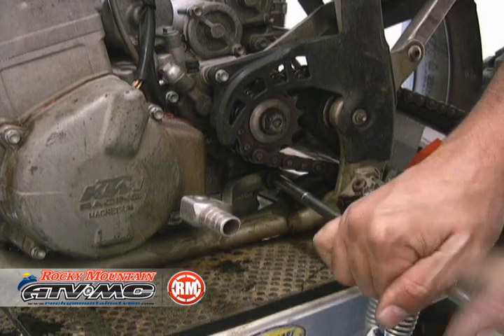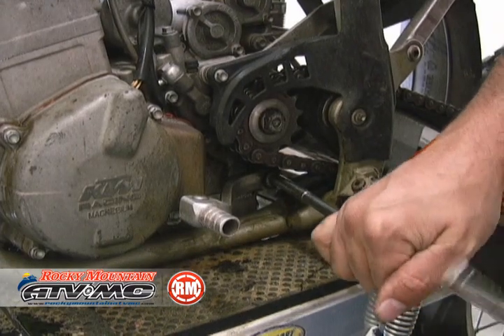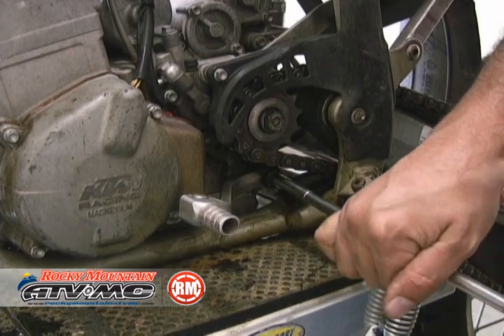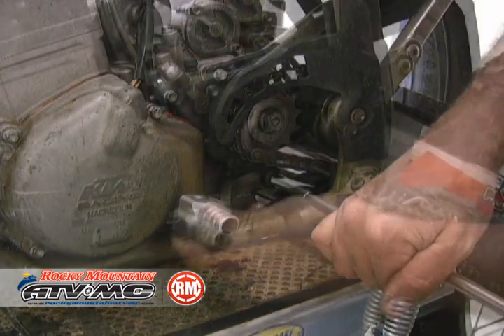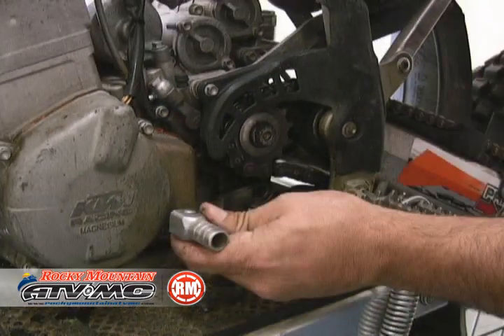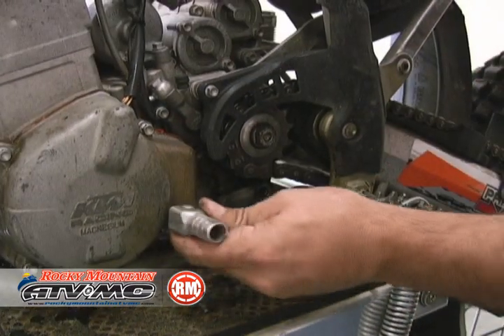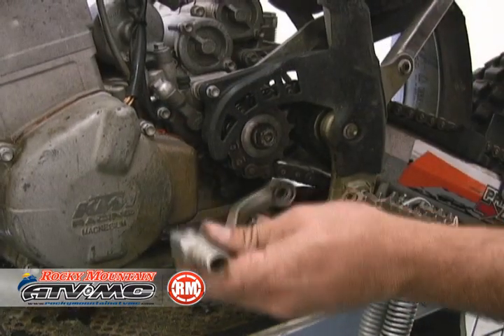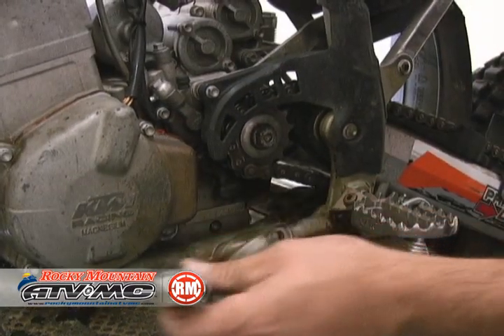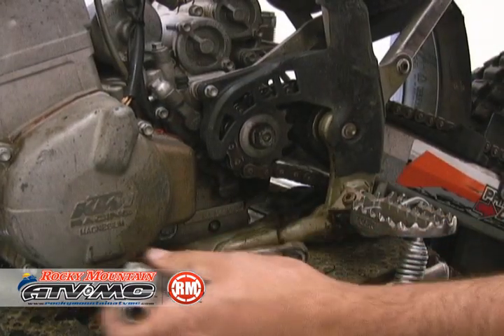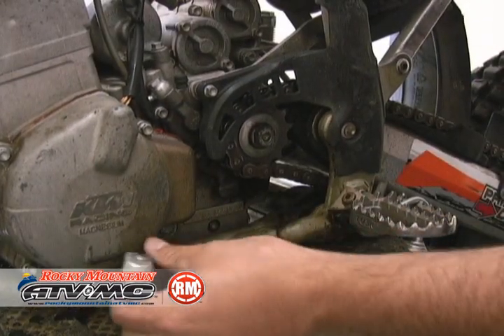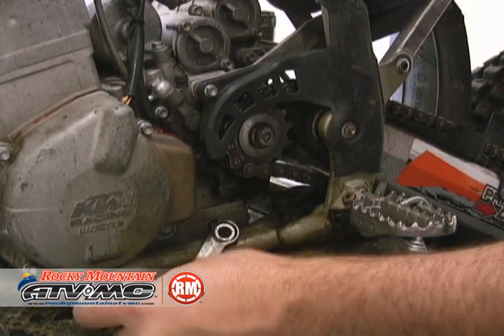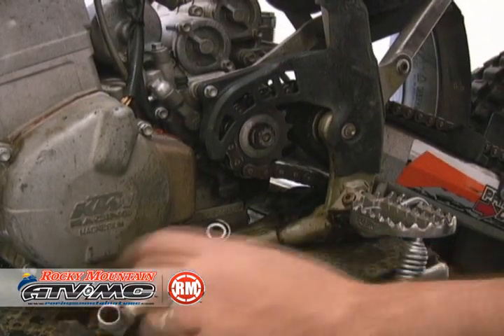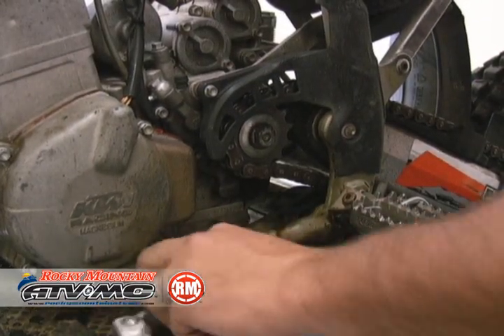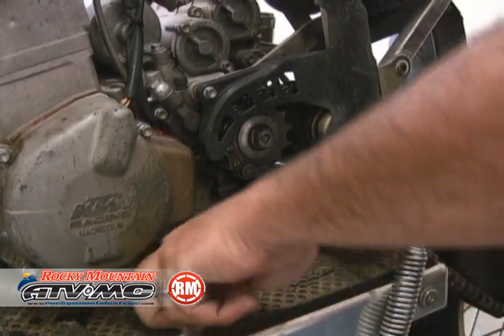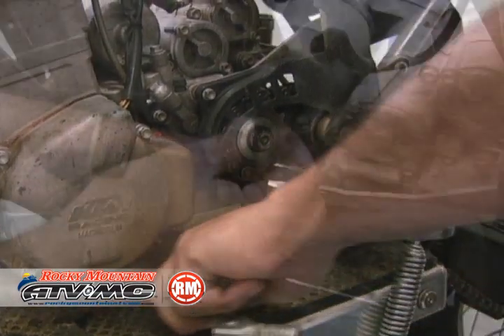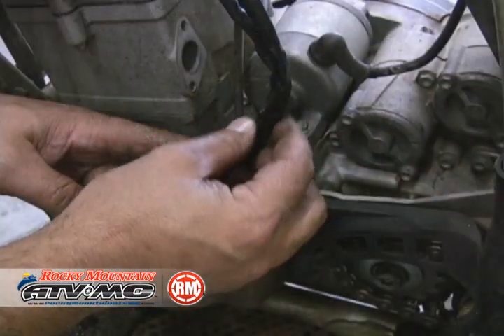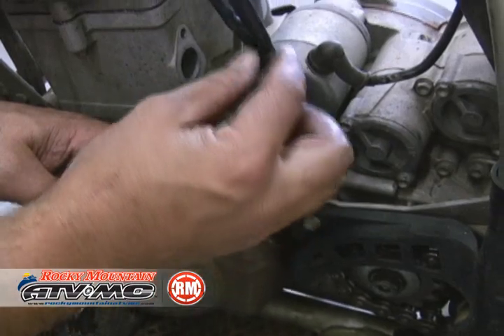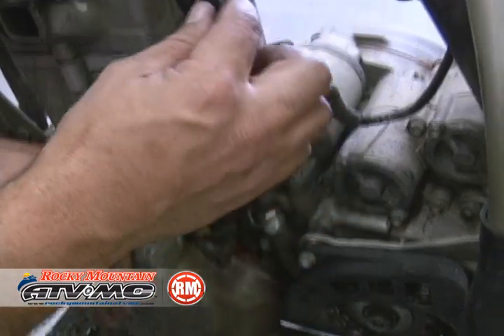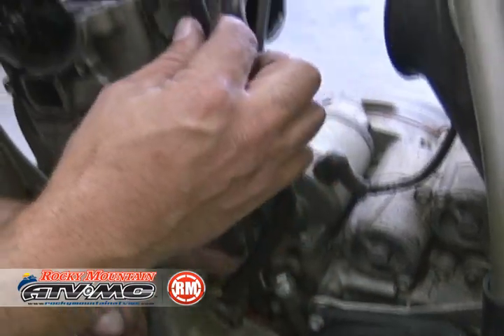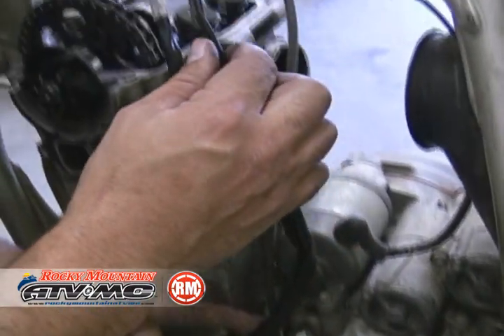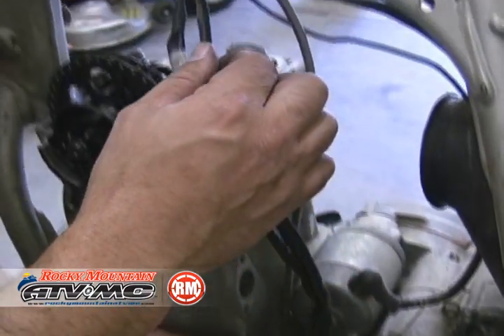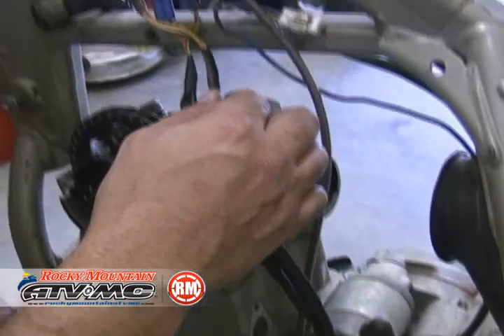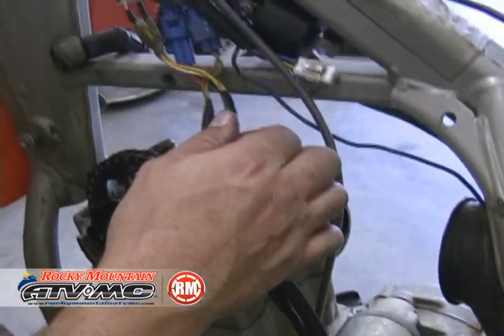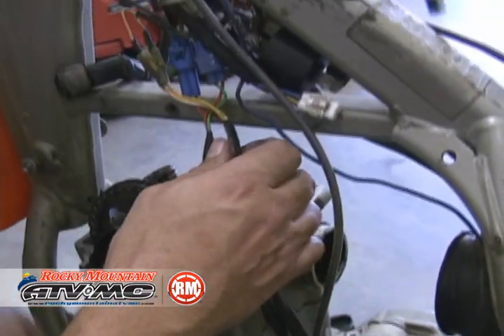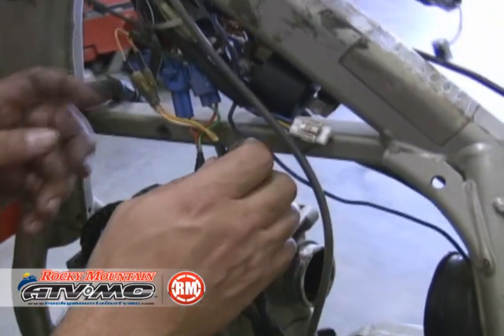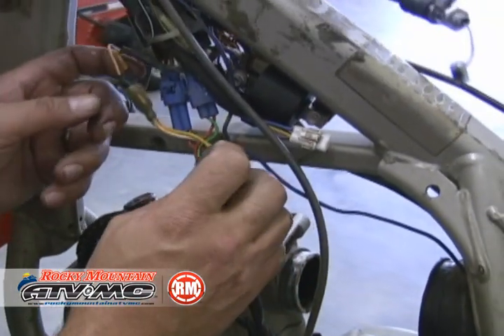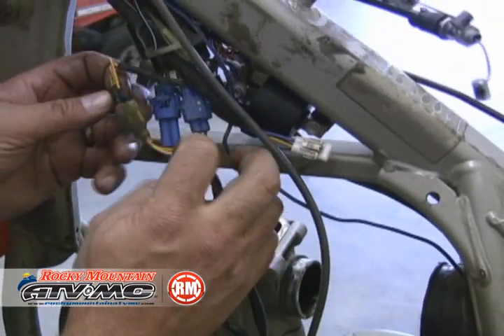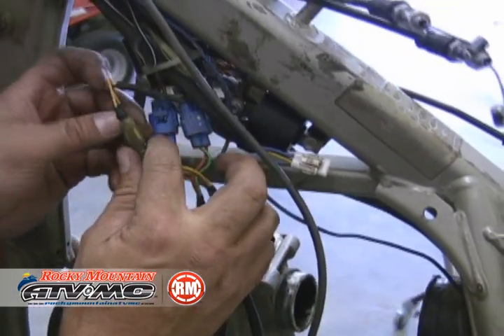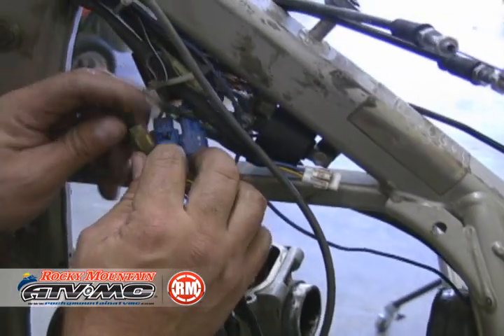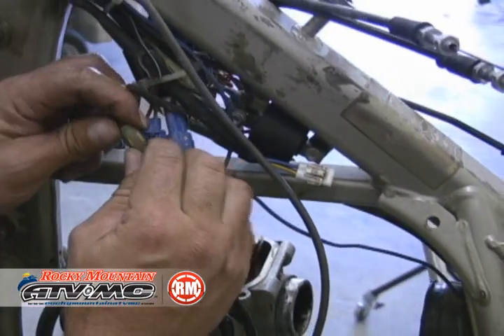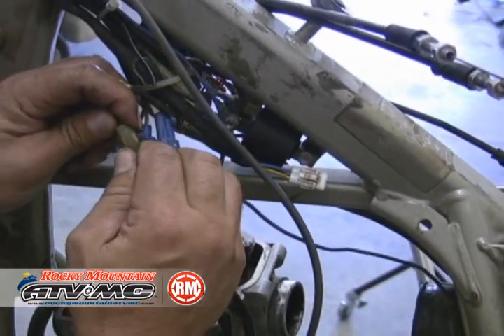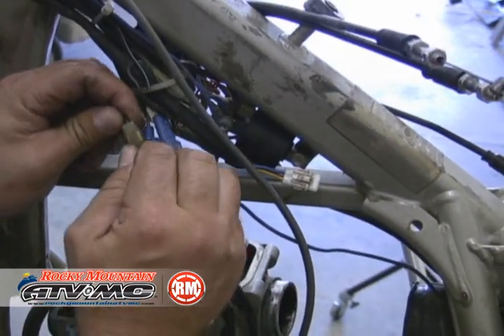Now we need to take the ignition cover off, so the shifter needs to come off. Follow the wires up and disconnect them.